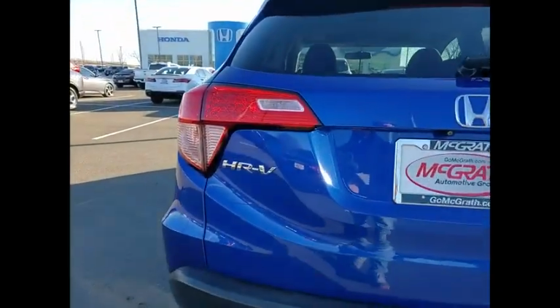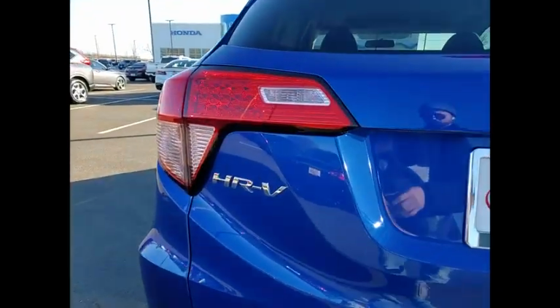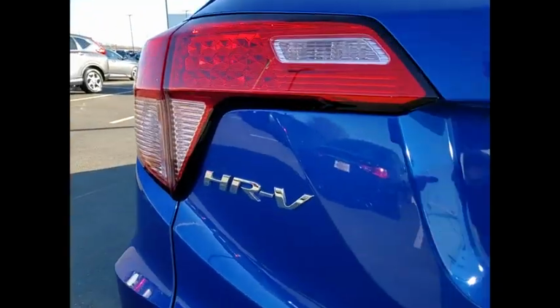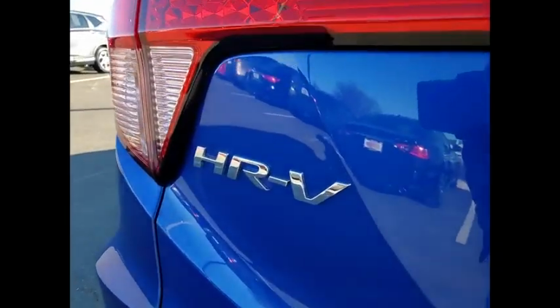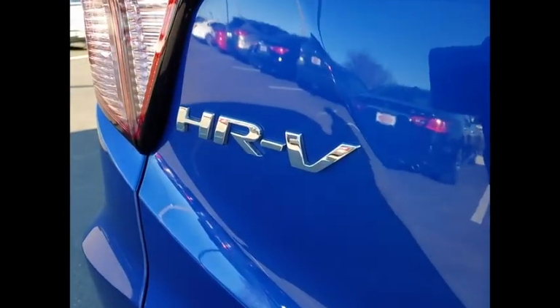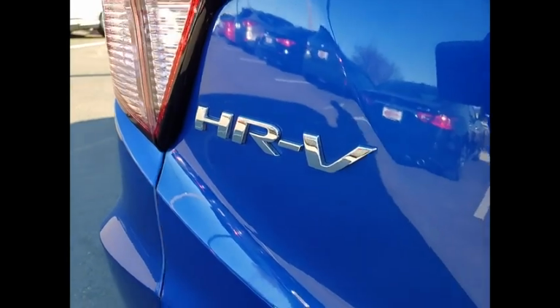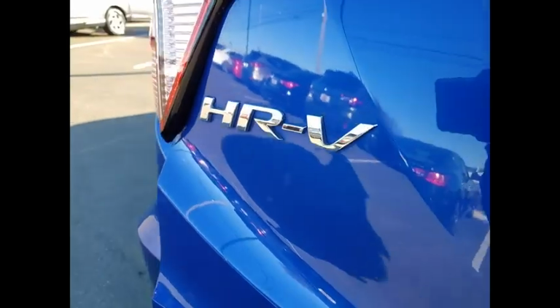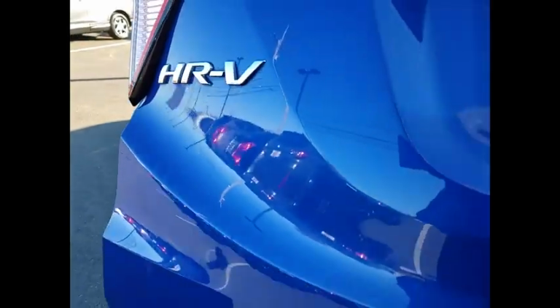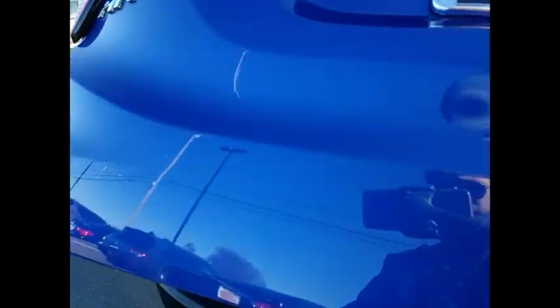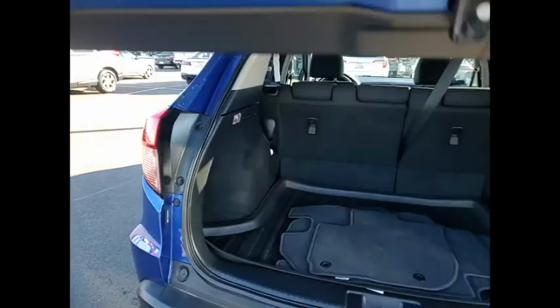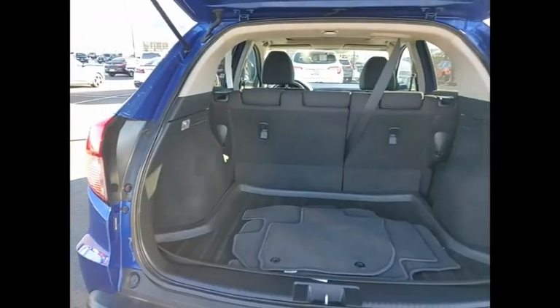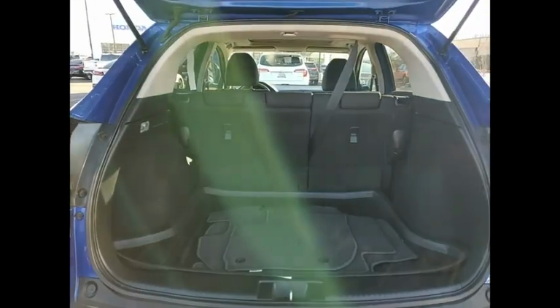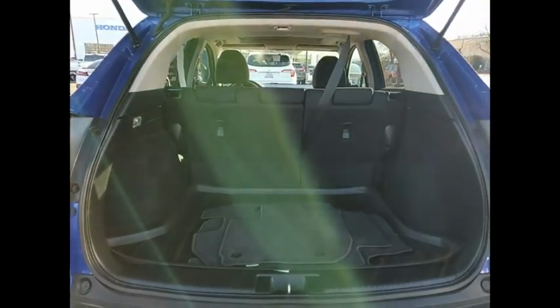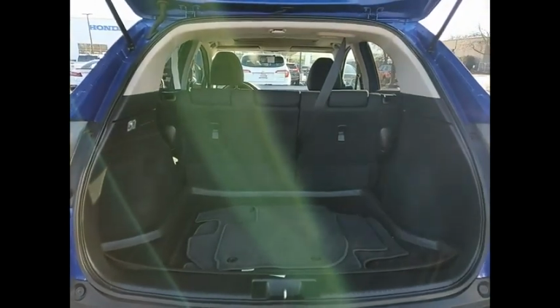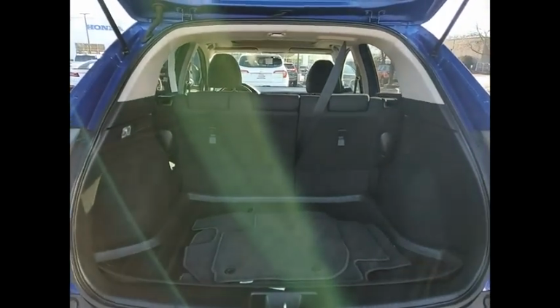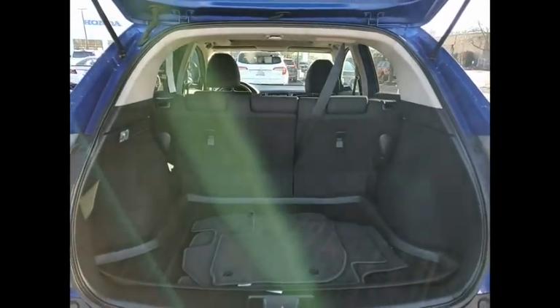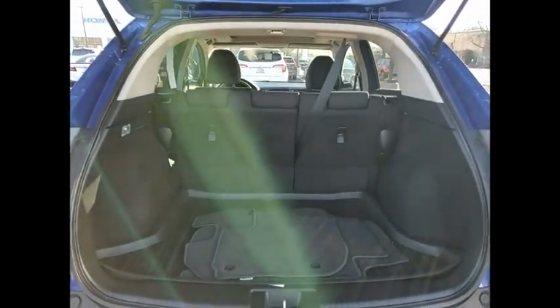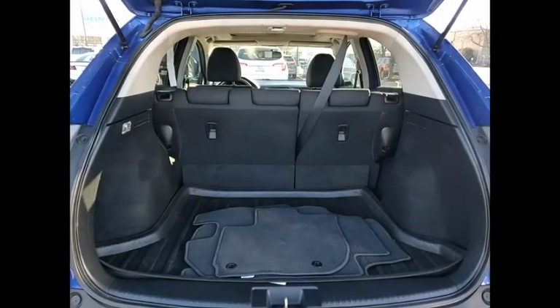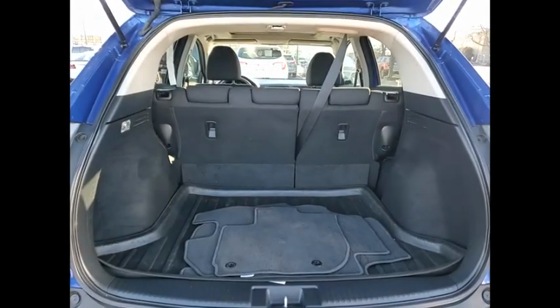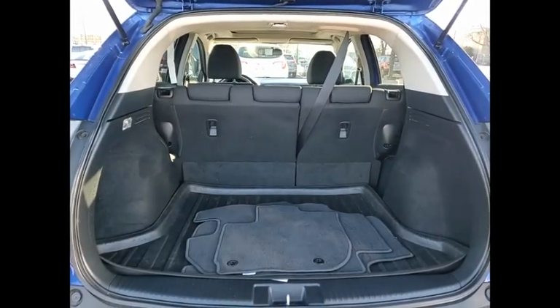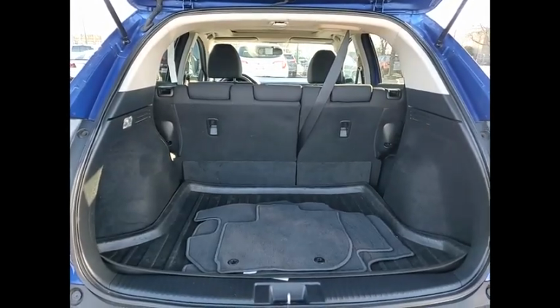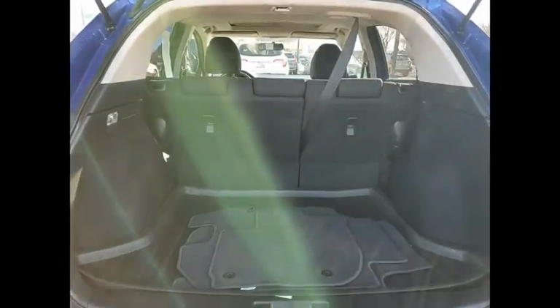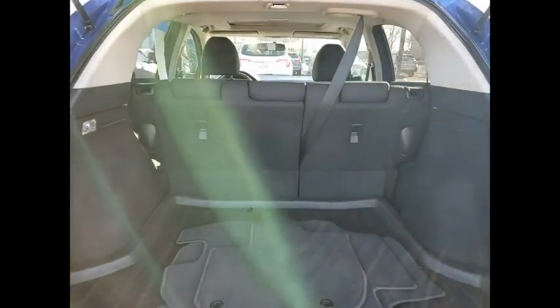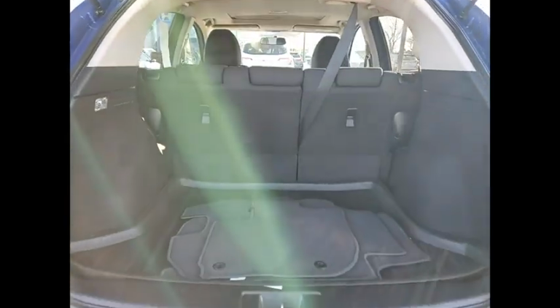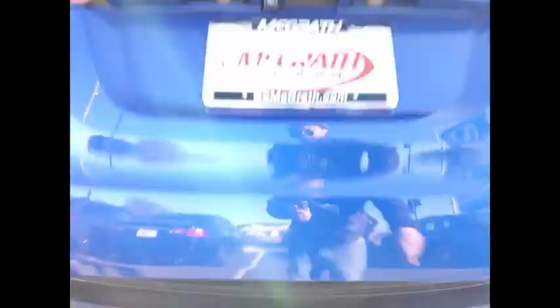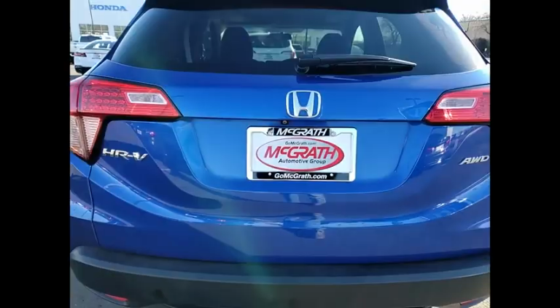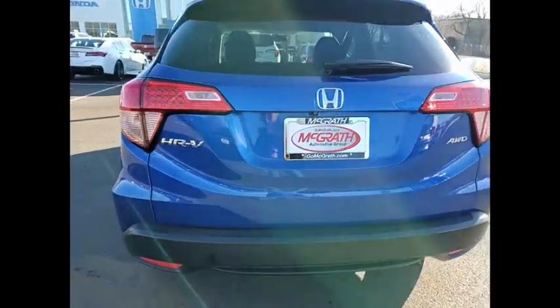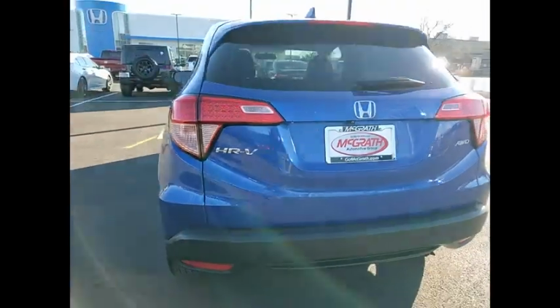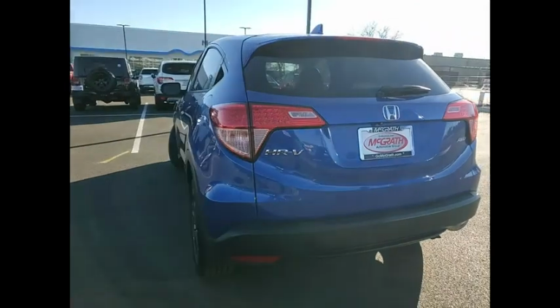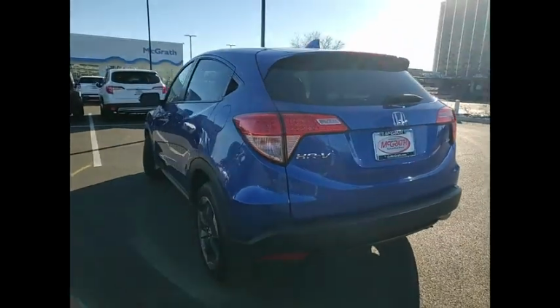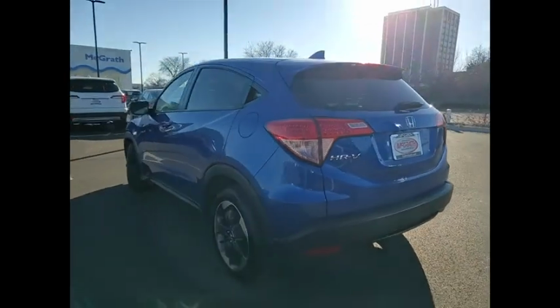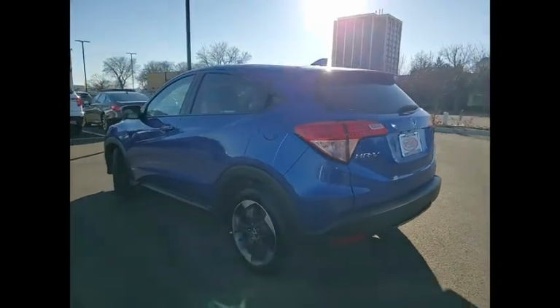Here are some of this vehicle's great options: tire pressure monitor, all wheel drive, heated mirrors, aluminum wheels, rear spoiler, brake assist, traction control, stability control, daytime running lights, four-wheel disc brakes.